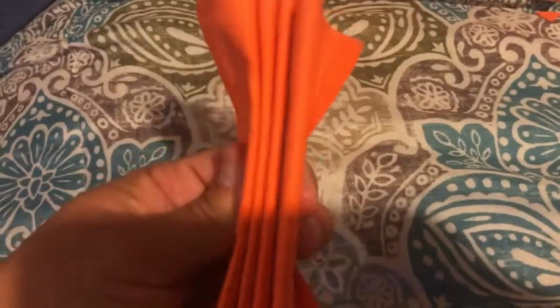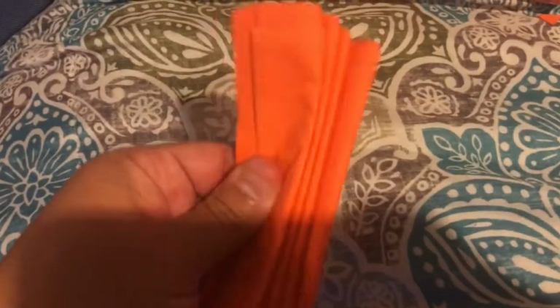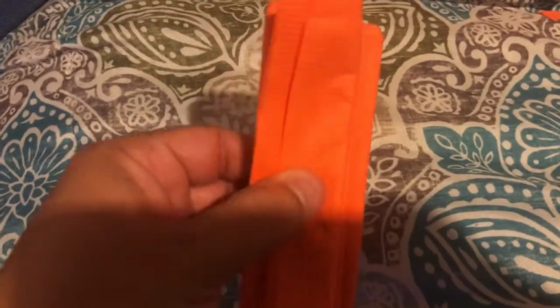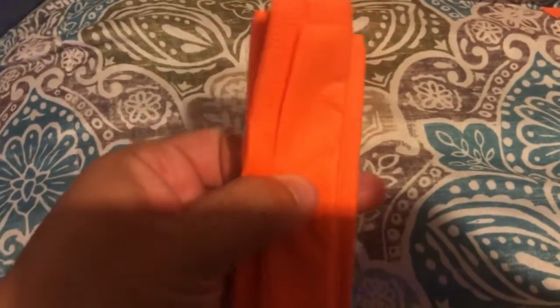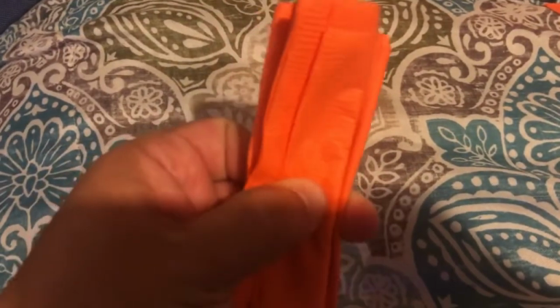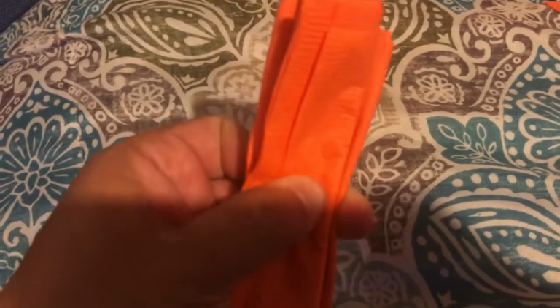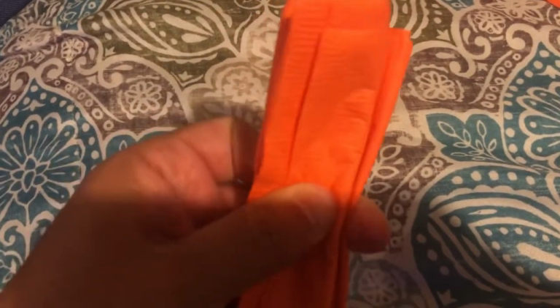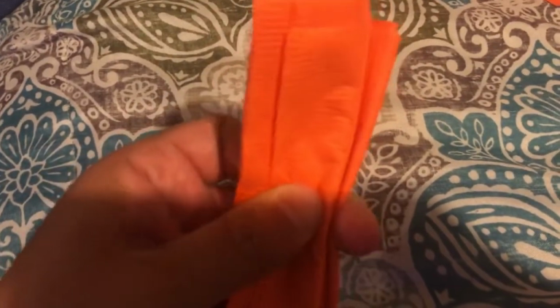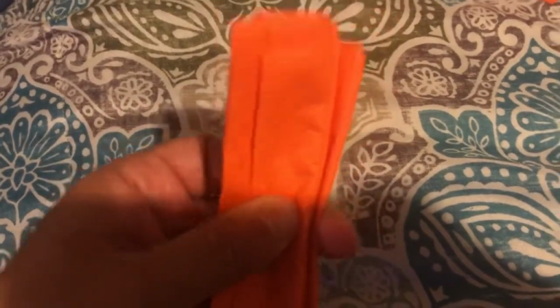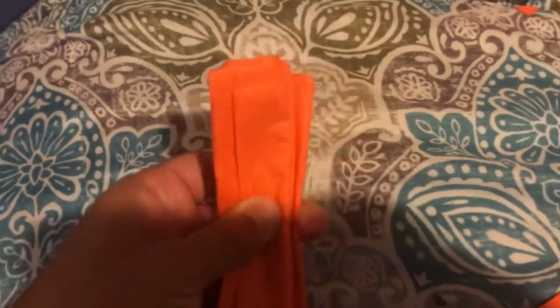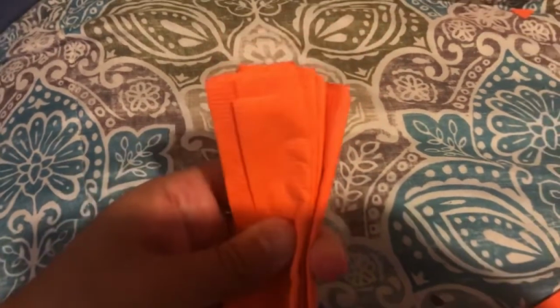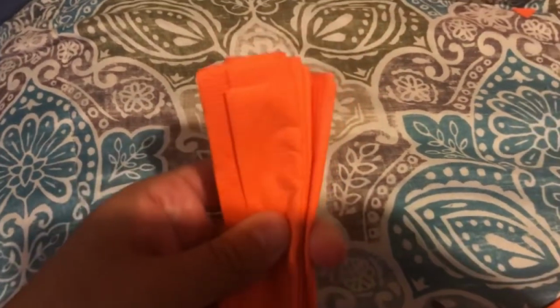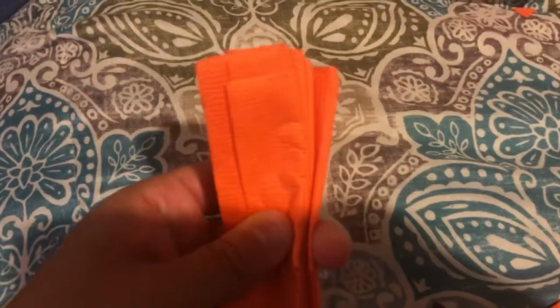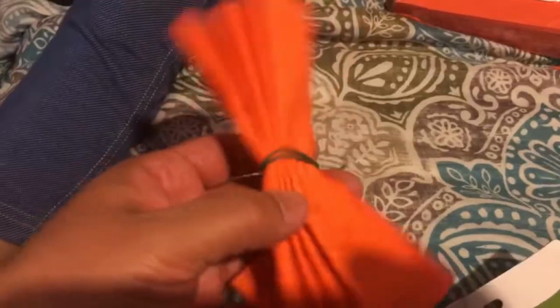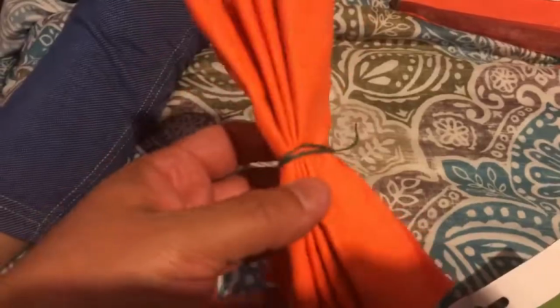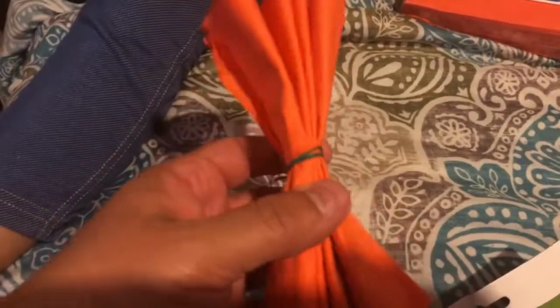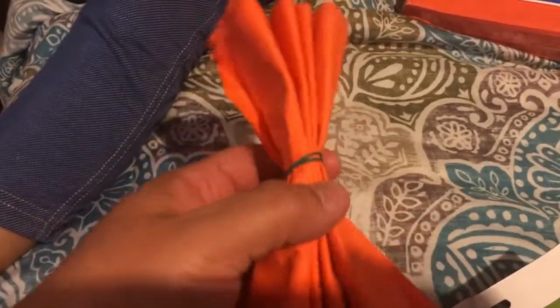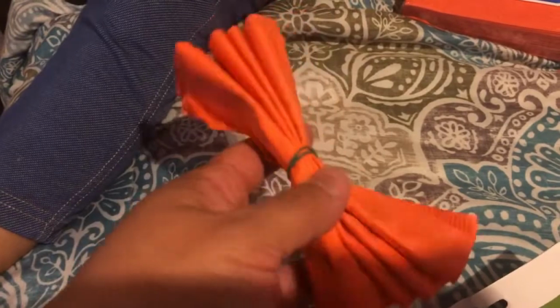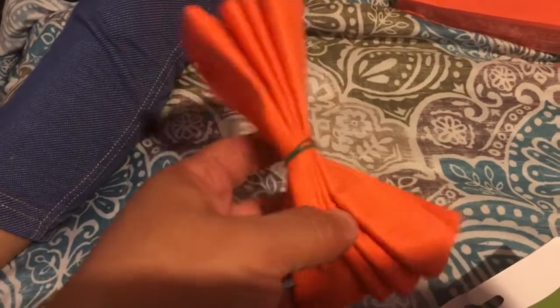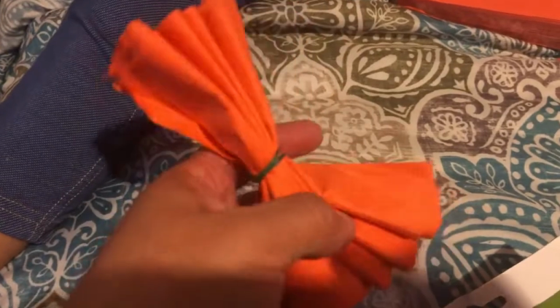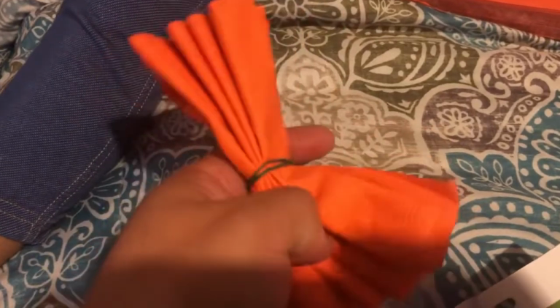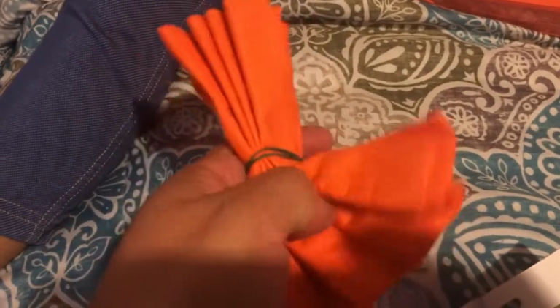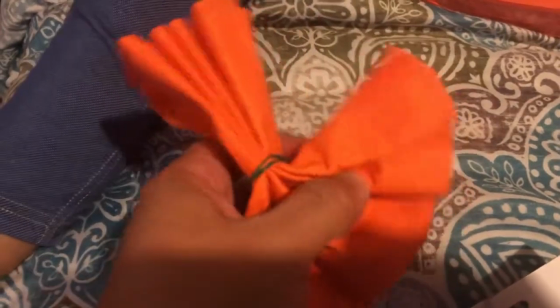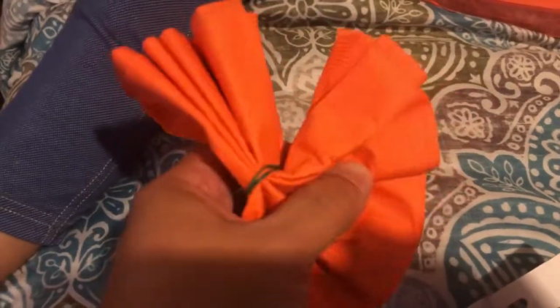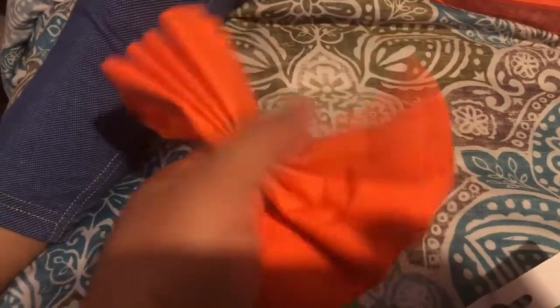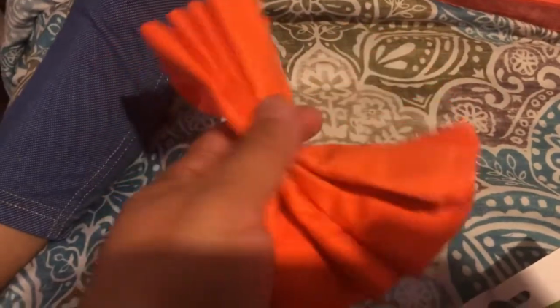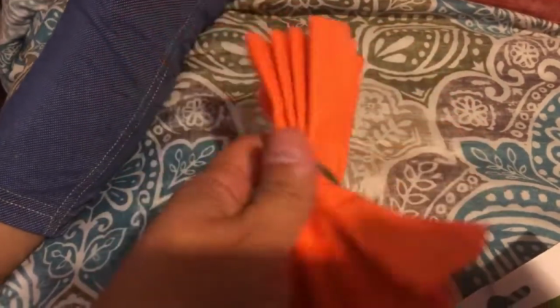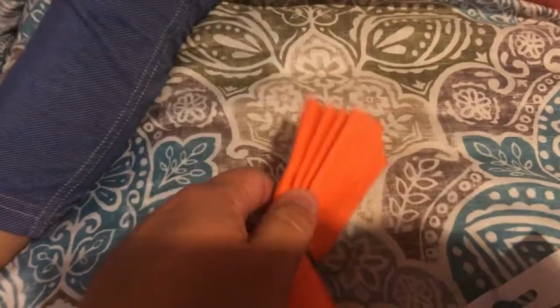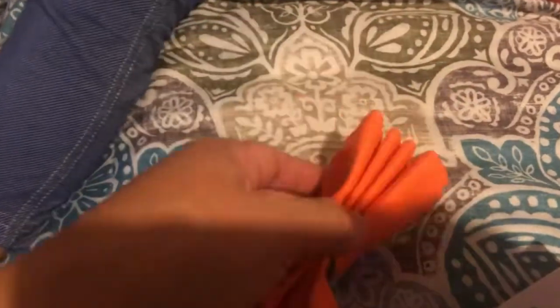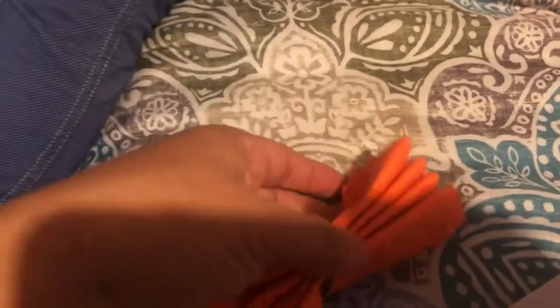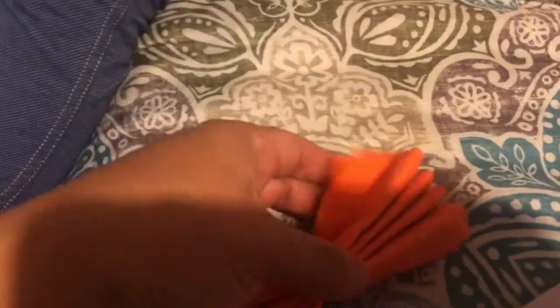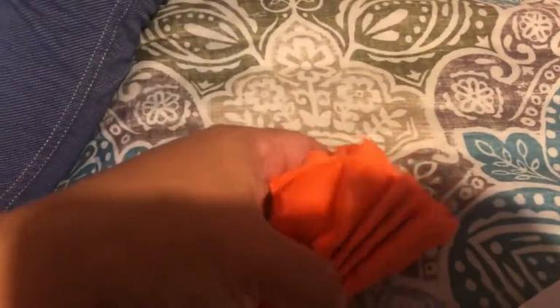Once it looks like that, you're going to tie it in the middle. This is how it's going to look. Then you're going to open them up, like this.